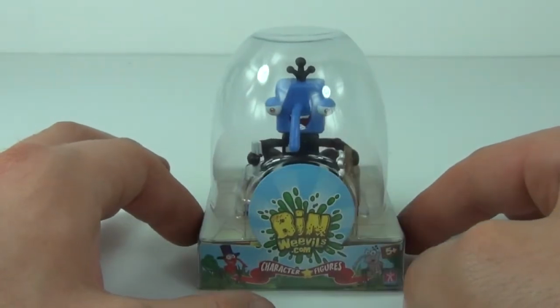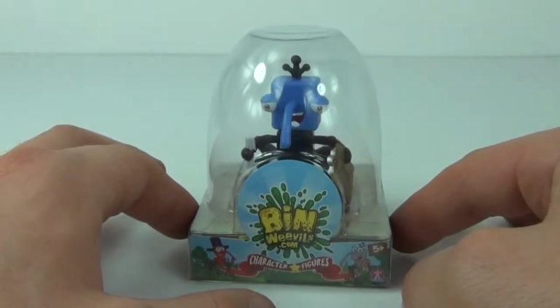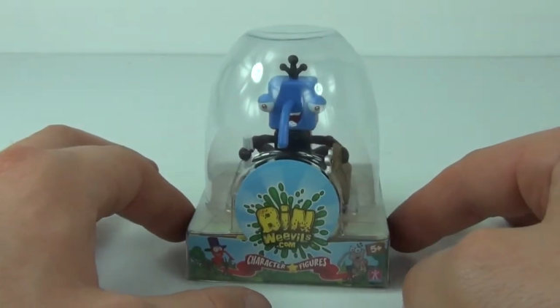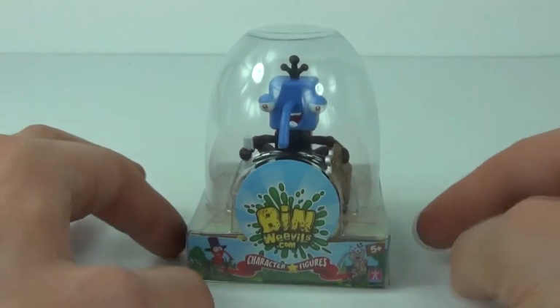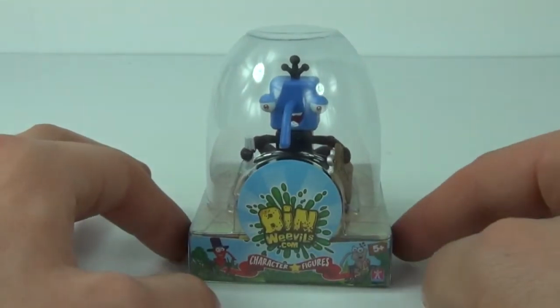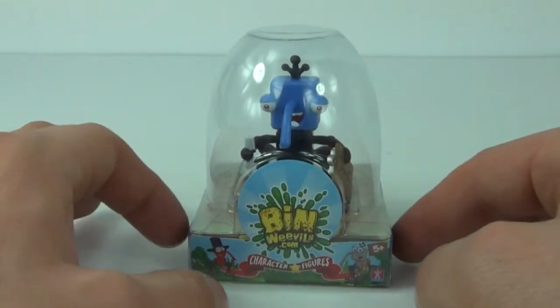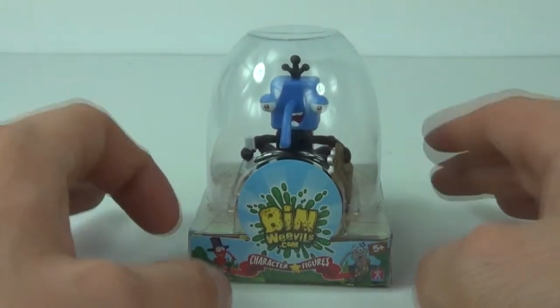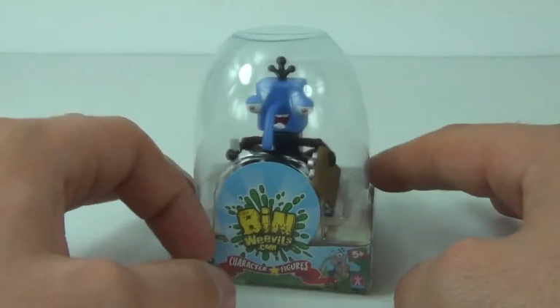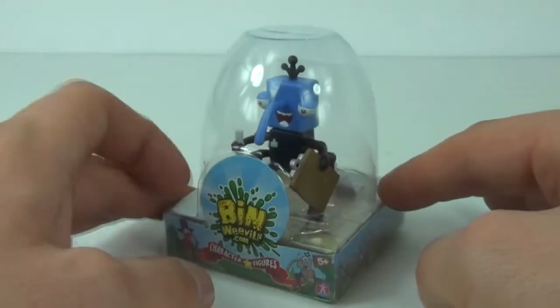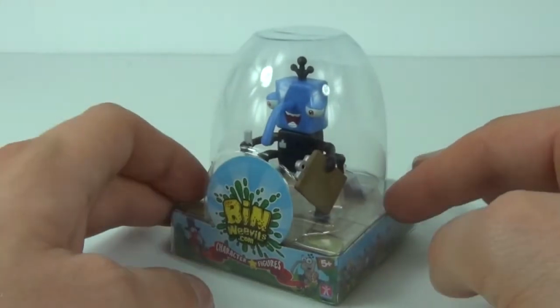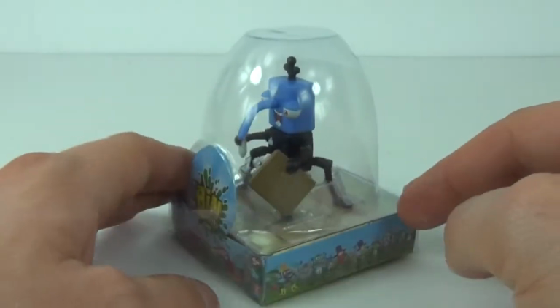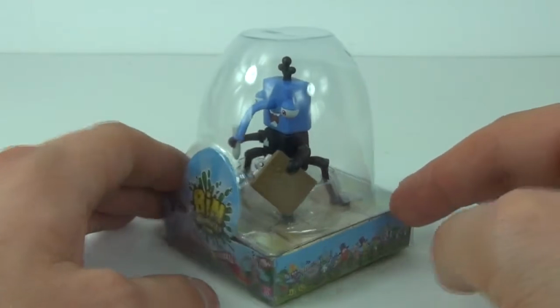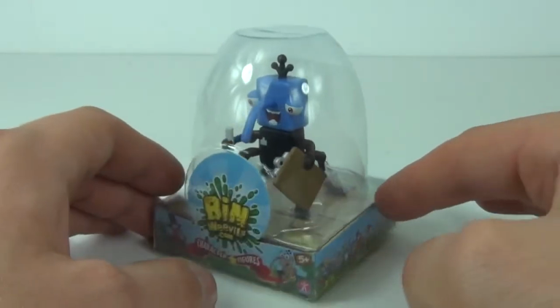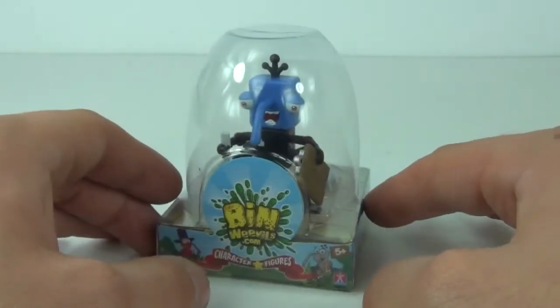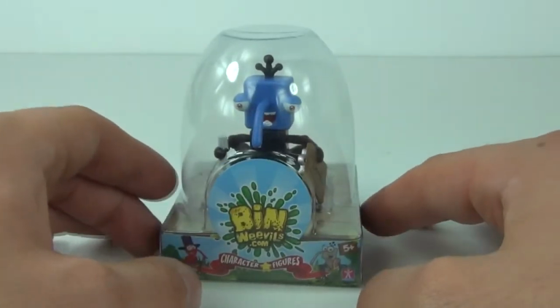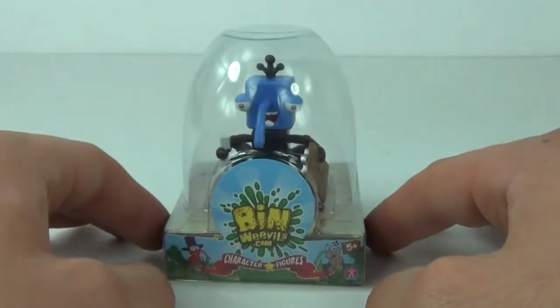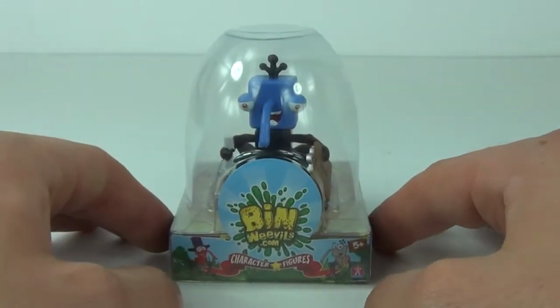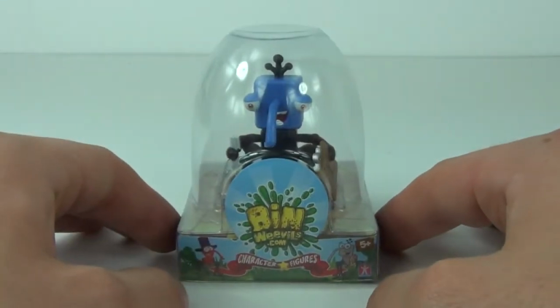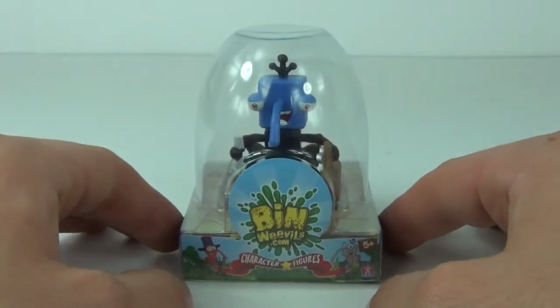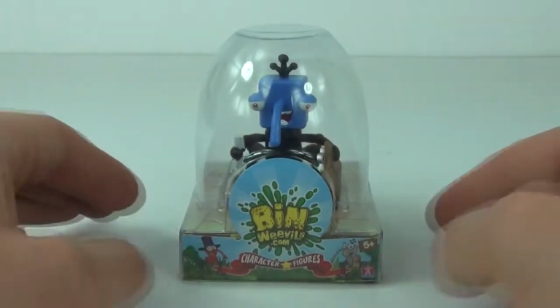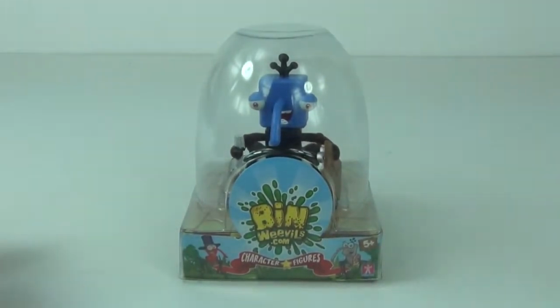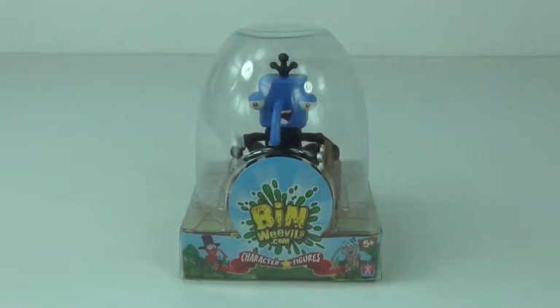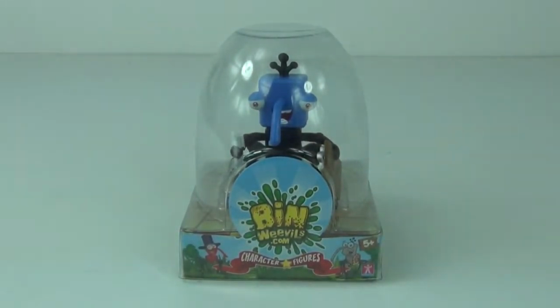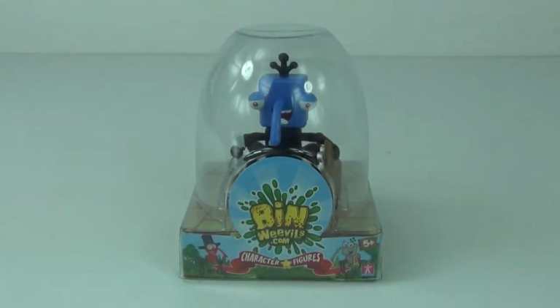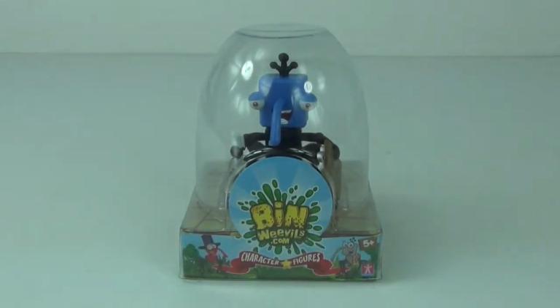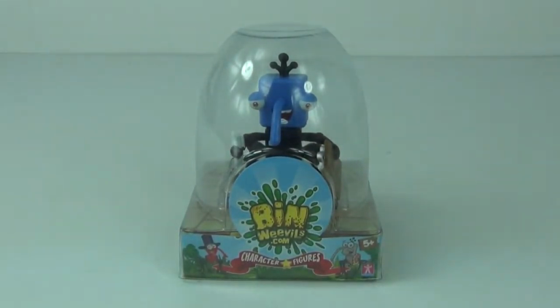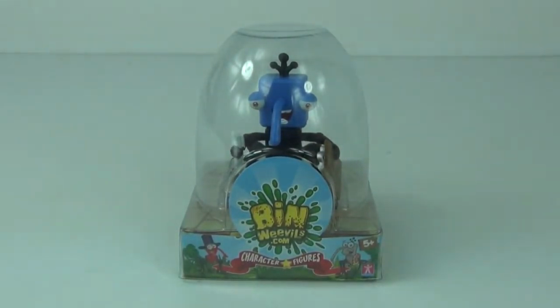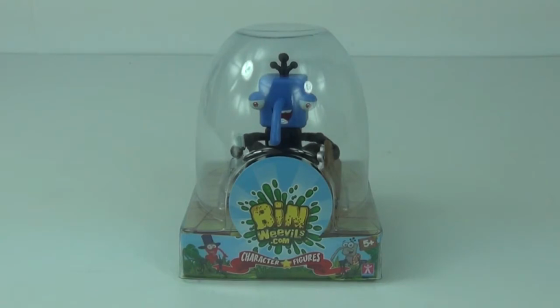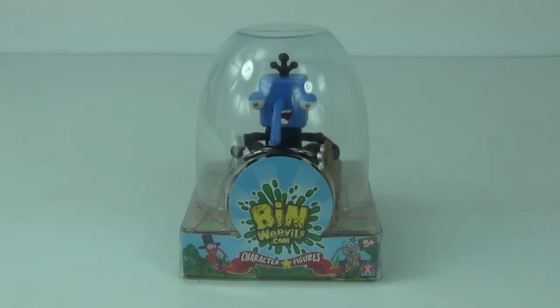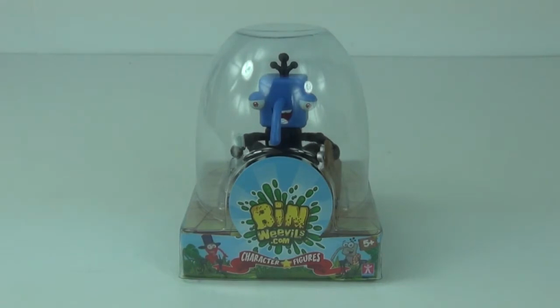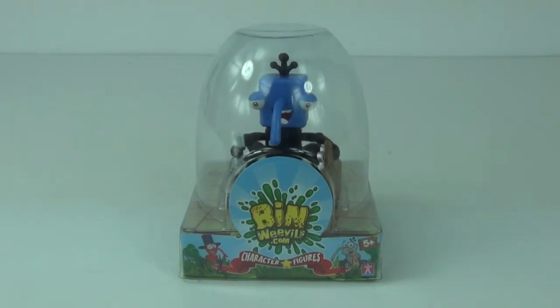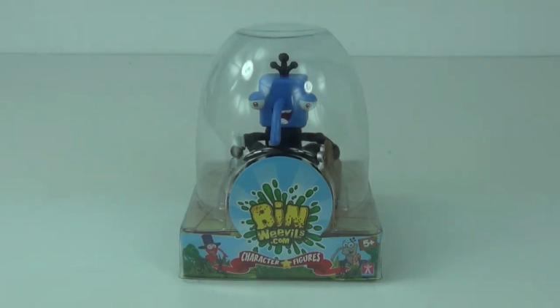There are lots of possibilities with these and they do come in this really cool dome plastic packaging. You get a character card inside as well. So let's open this up and take a look.